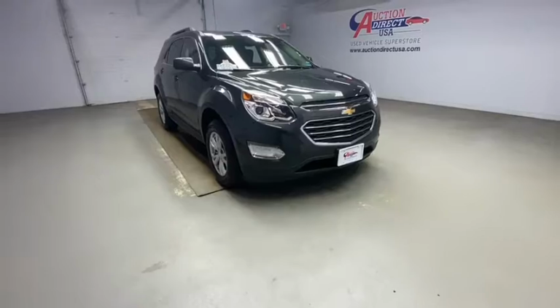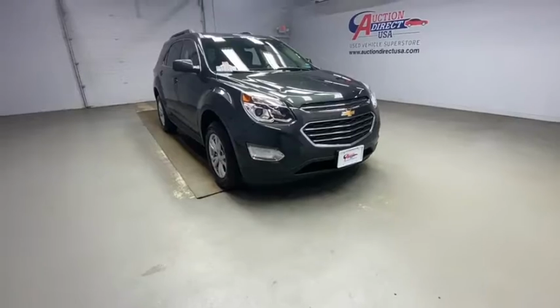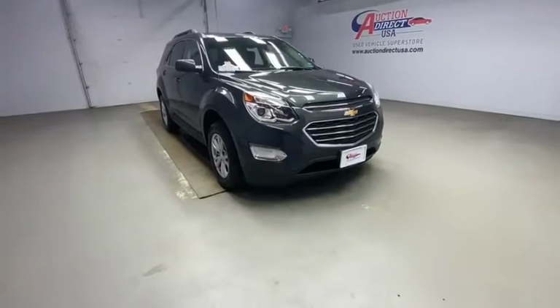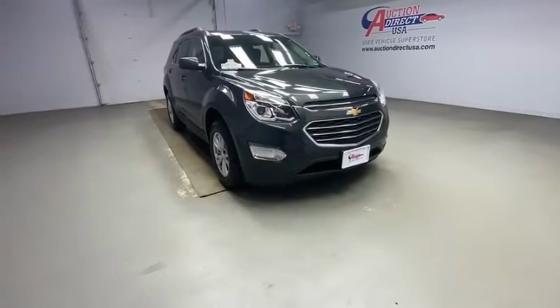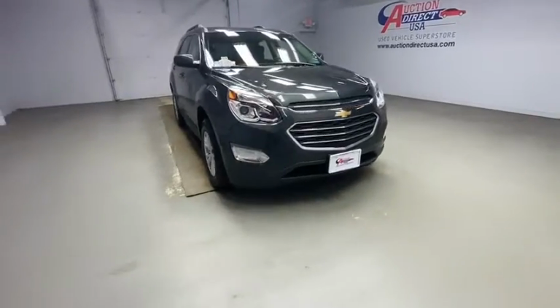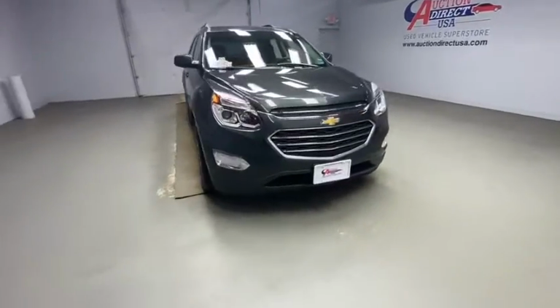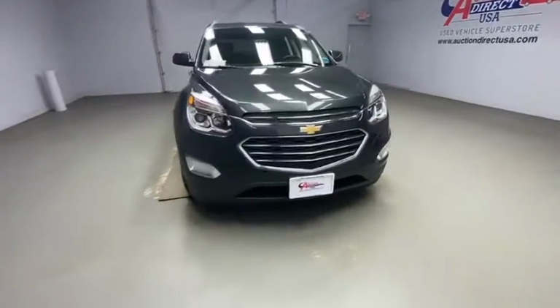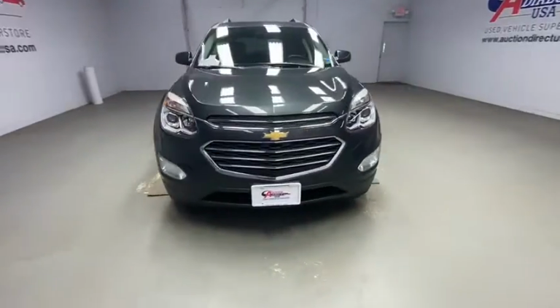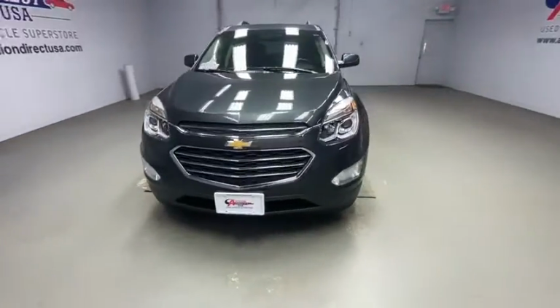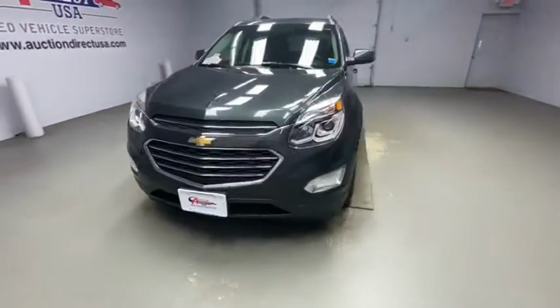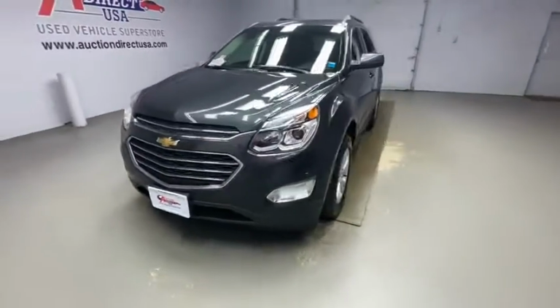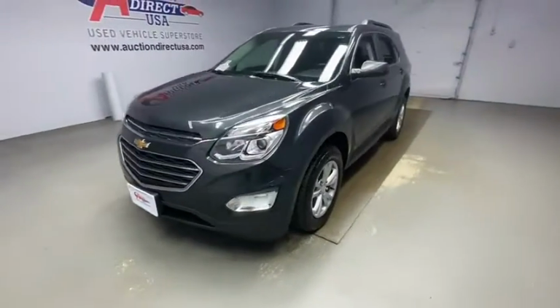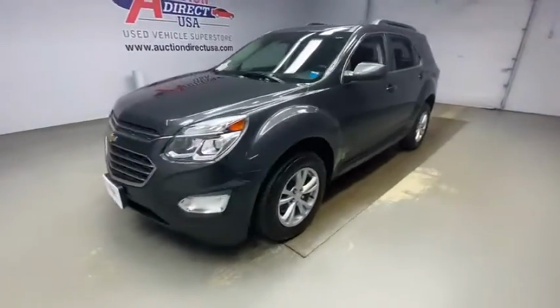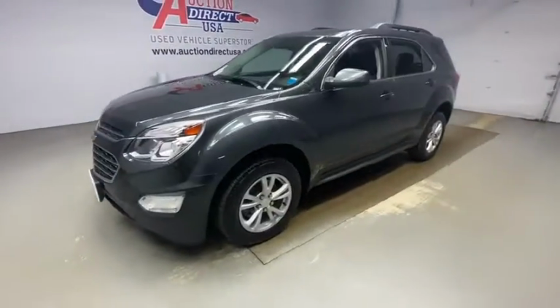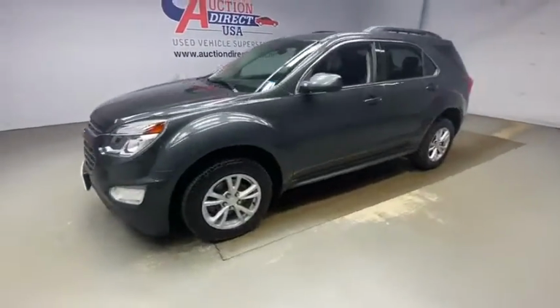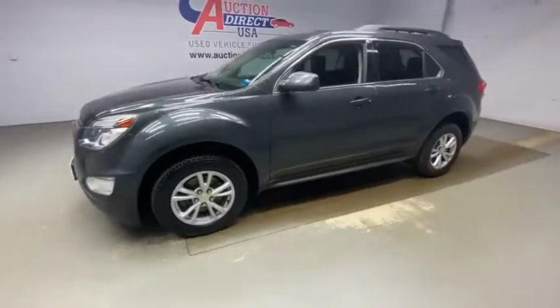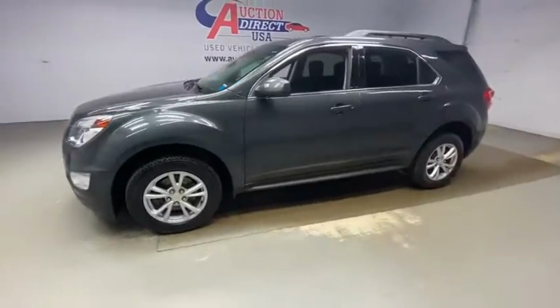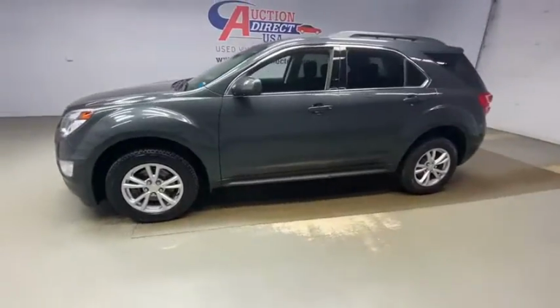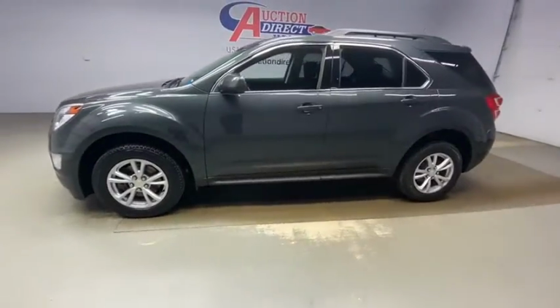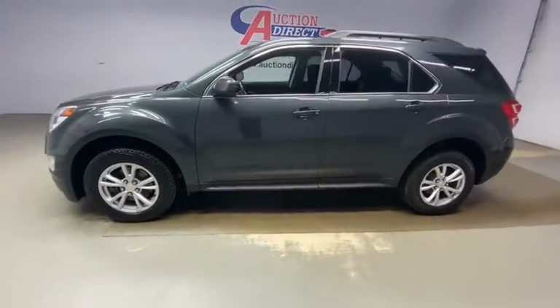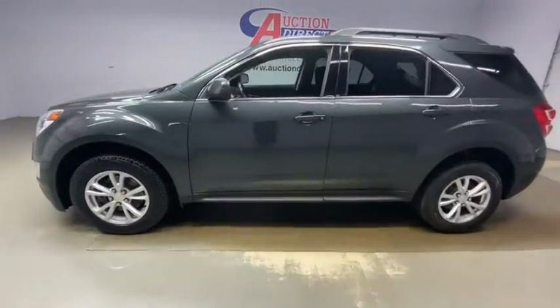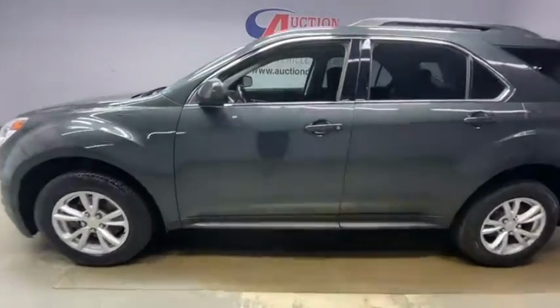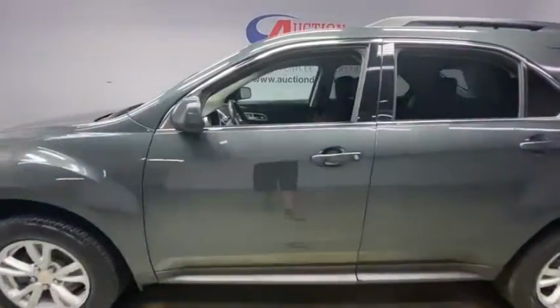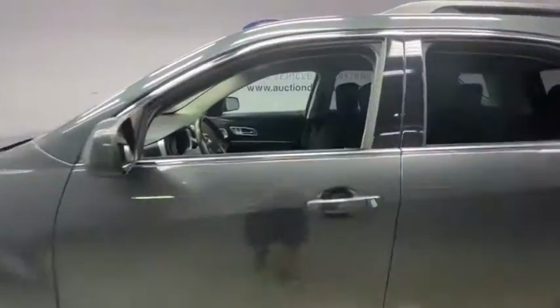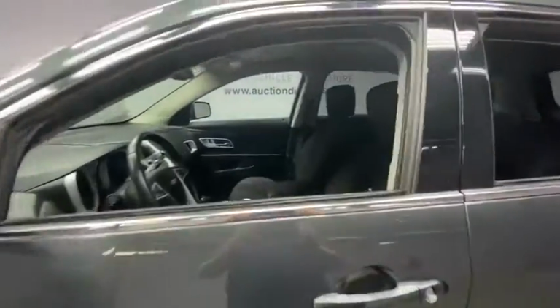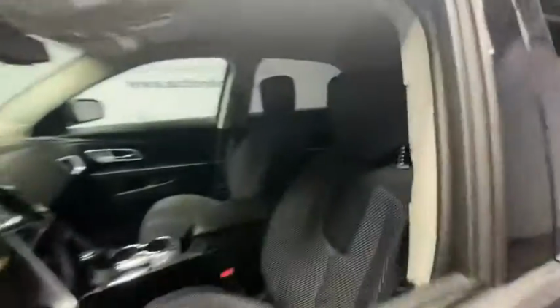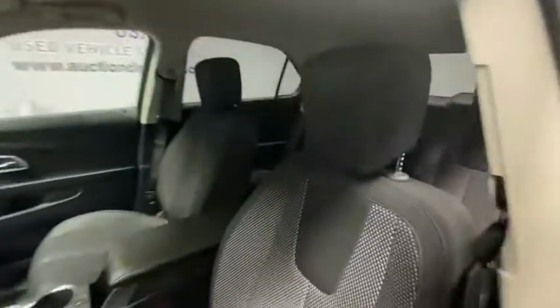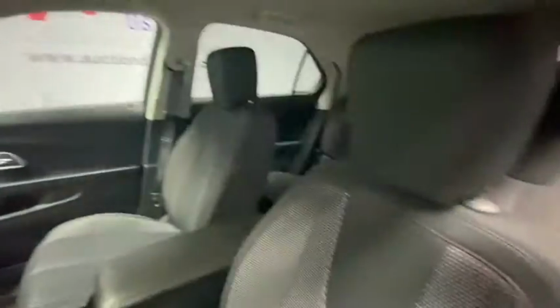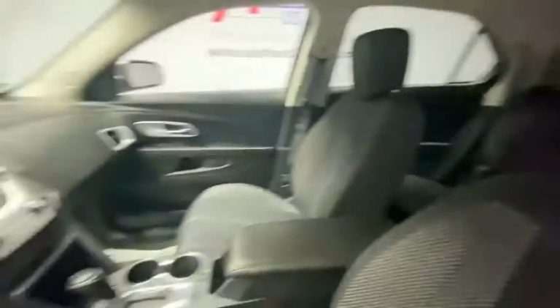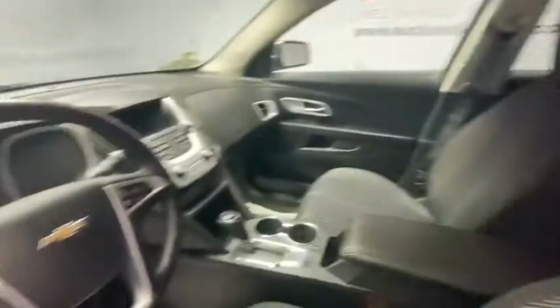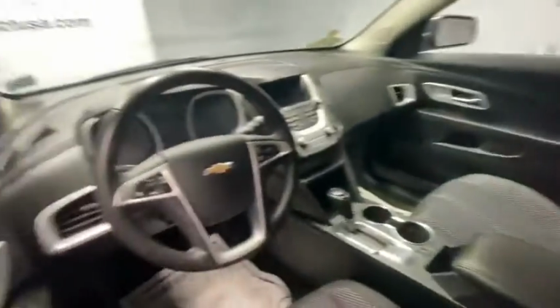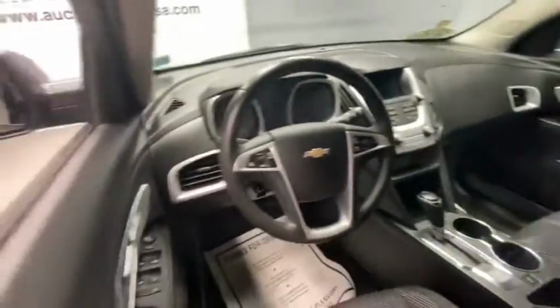Make a great choice today with the 2017 Chevrolet Equinox. Fuel efficiency, safety, and value equals the Chevy Equinox. This vehicle has less than 30,000 miles.